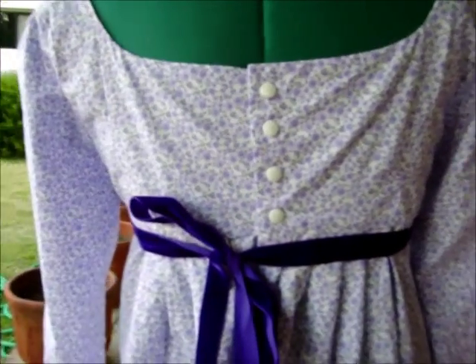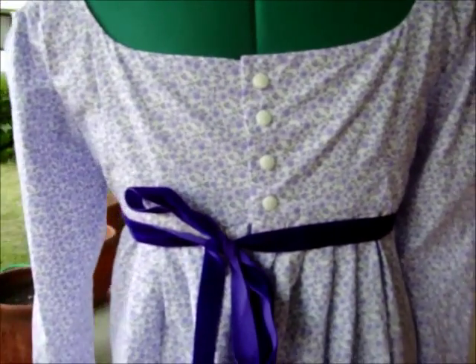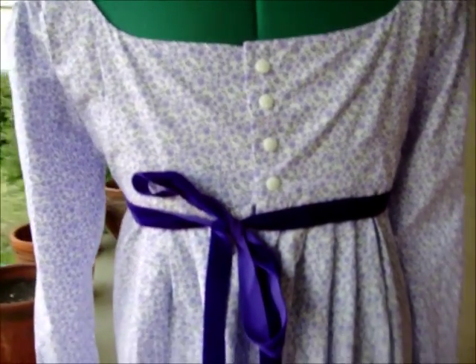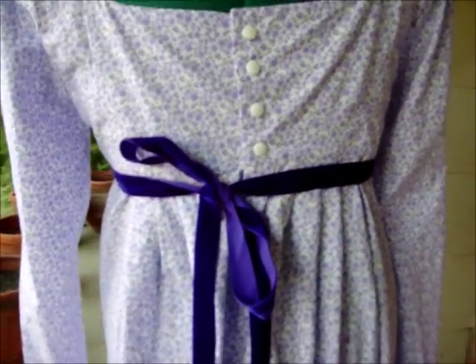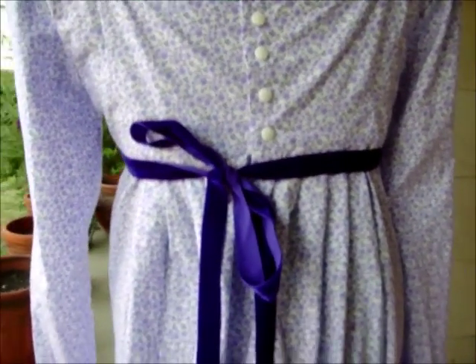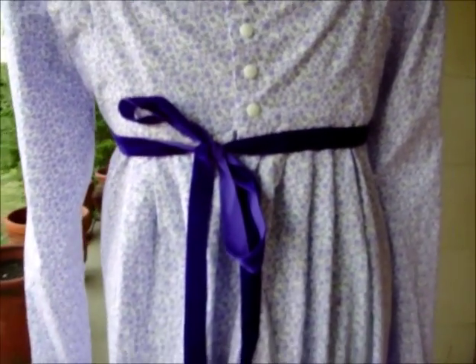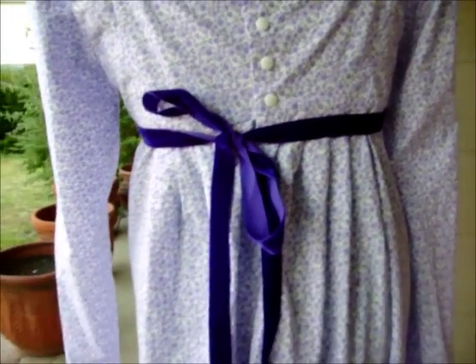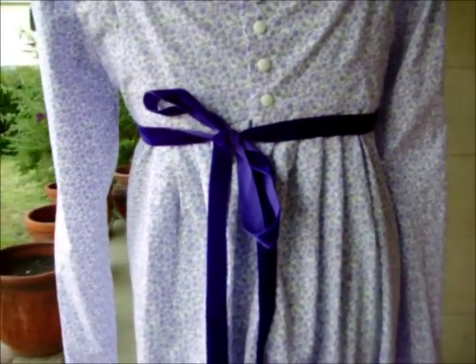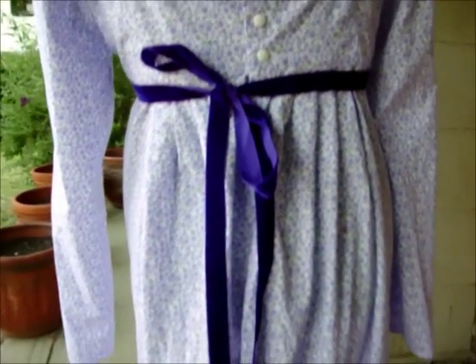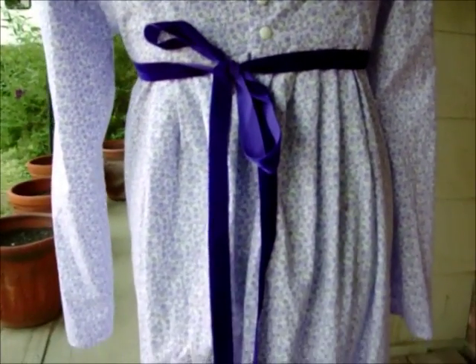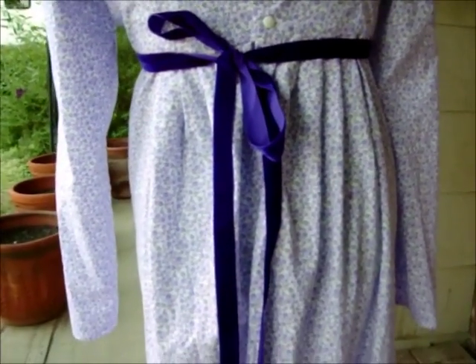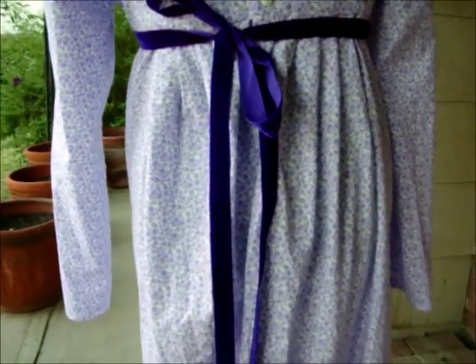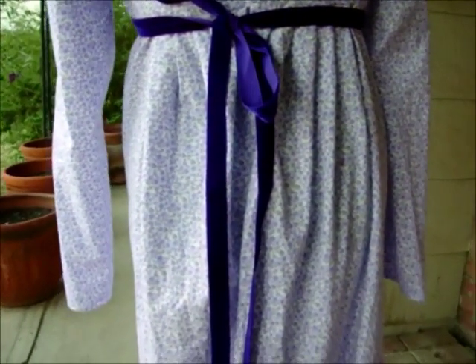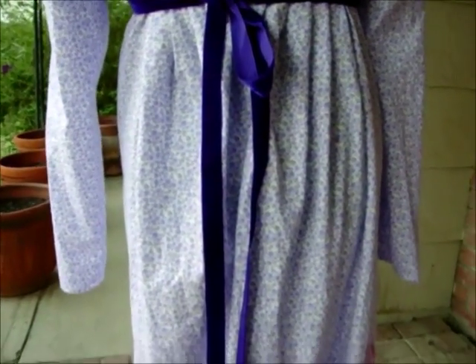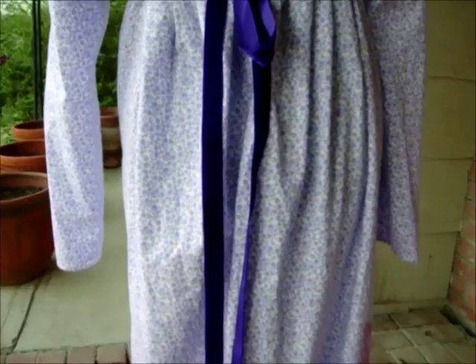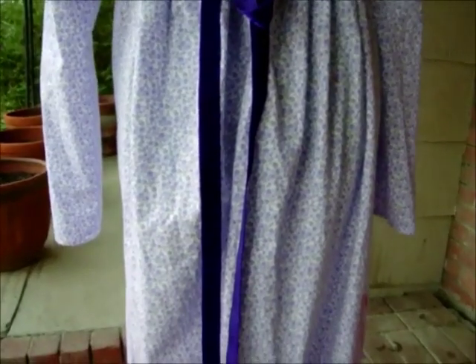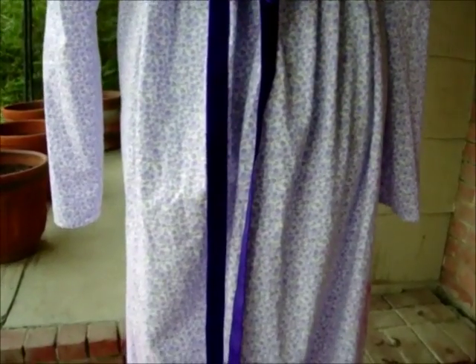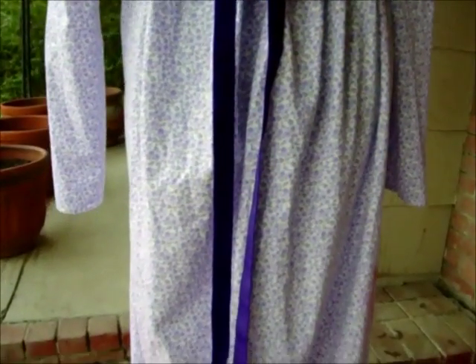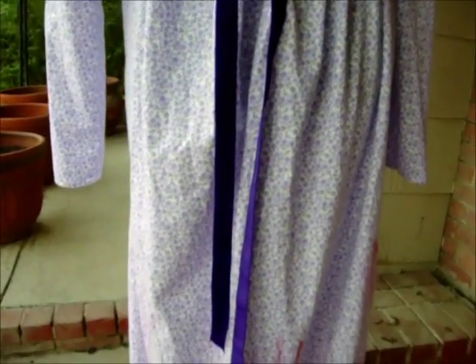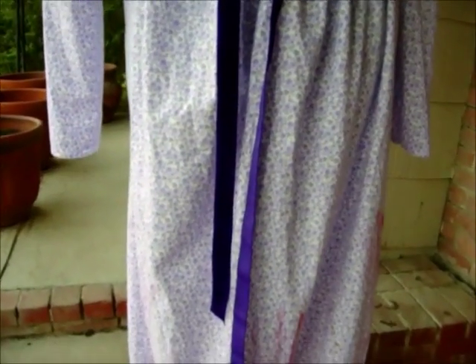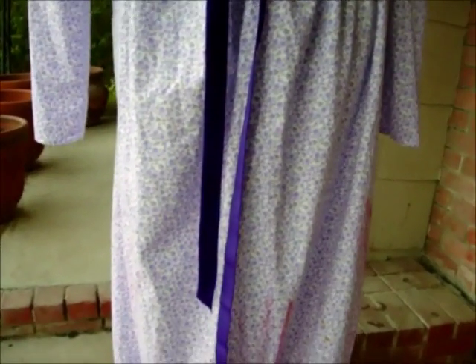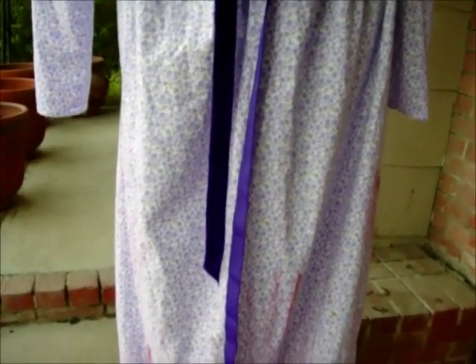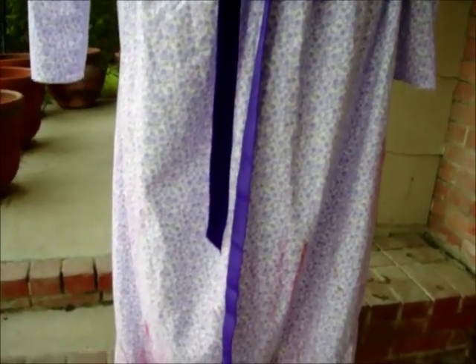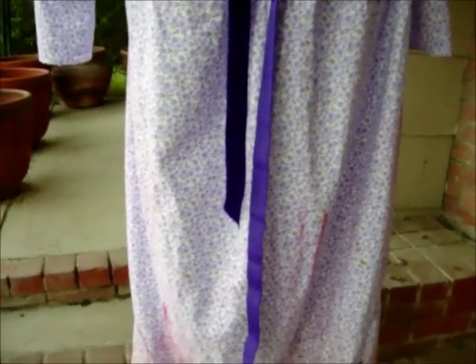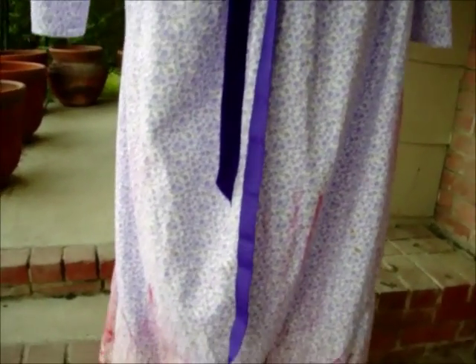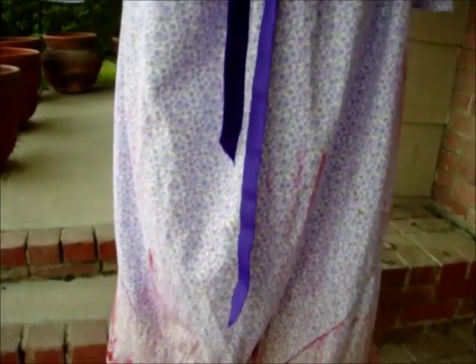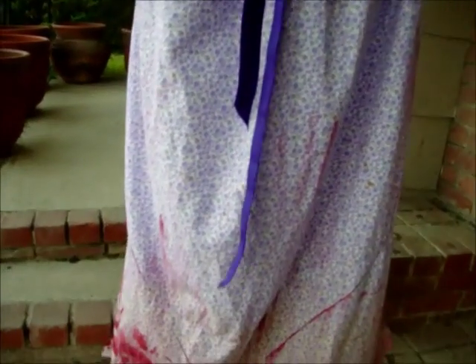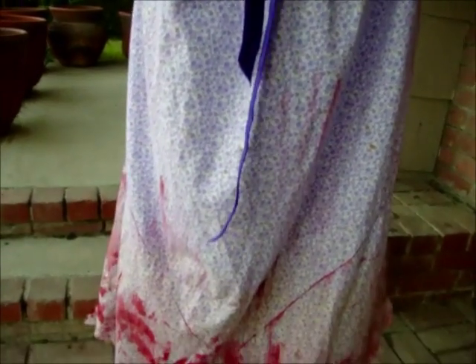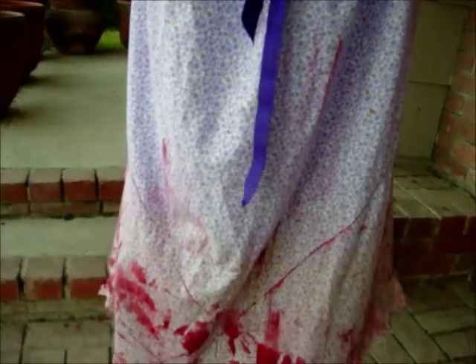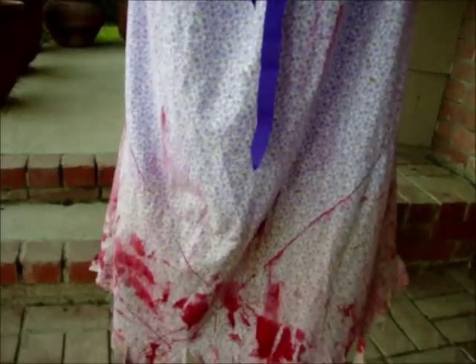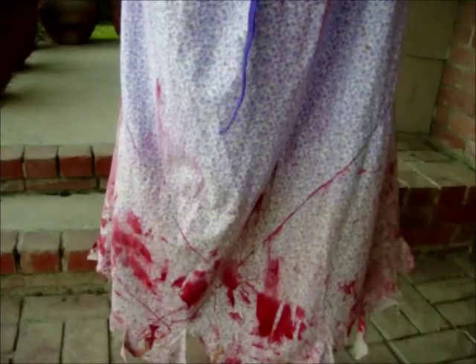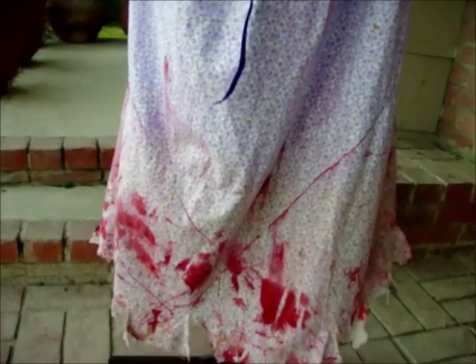I've also used the velvet ribbon as ties in the back. I've seen all different kinds of waist ties, so whatever you decide to go with works well. I decided to go with the long ties because I just really like them.